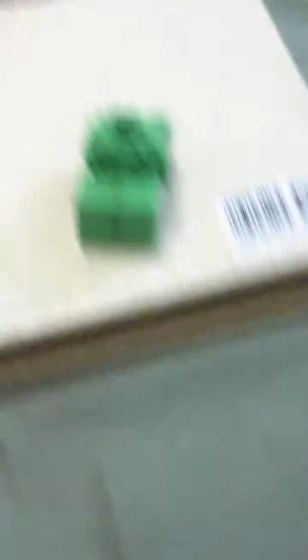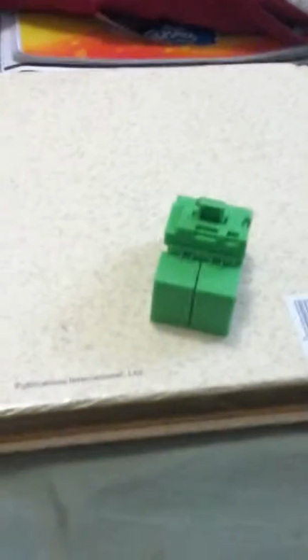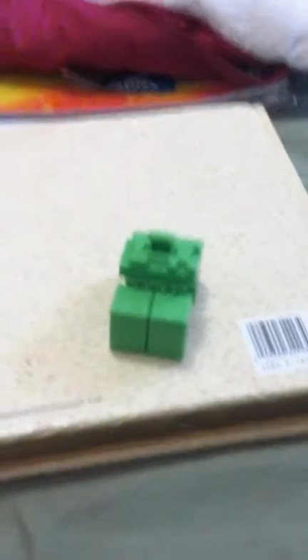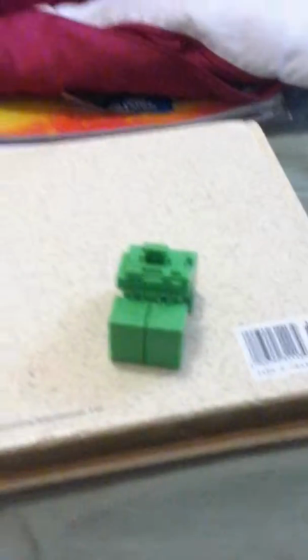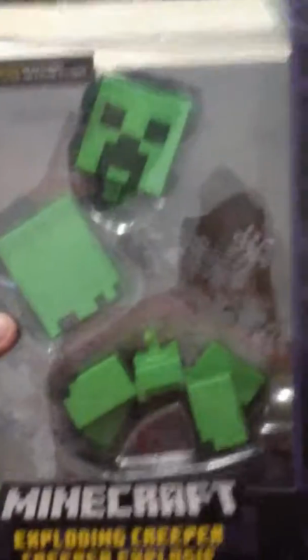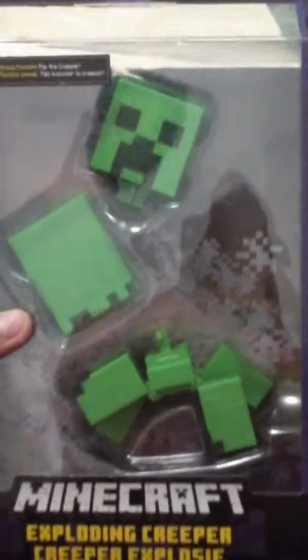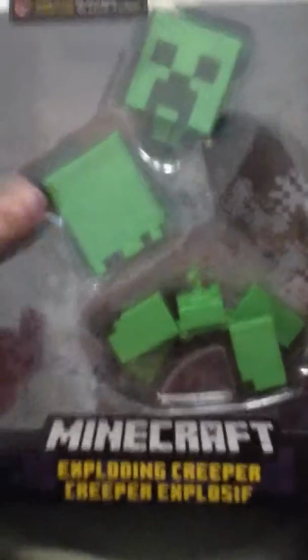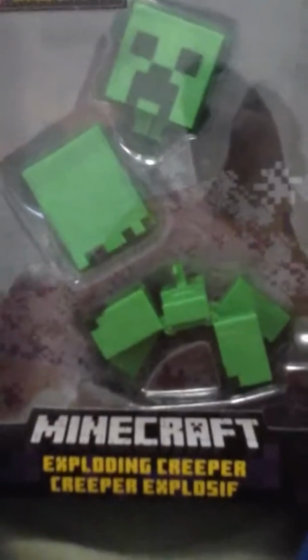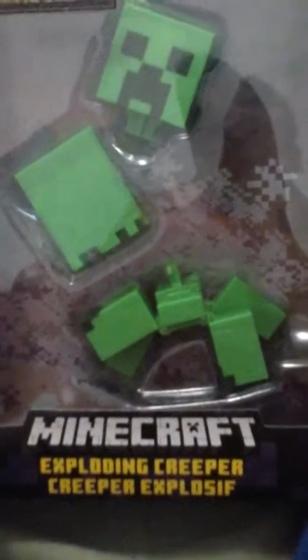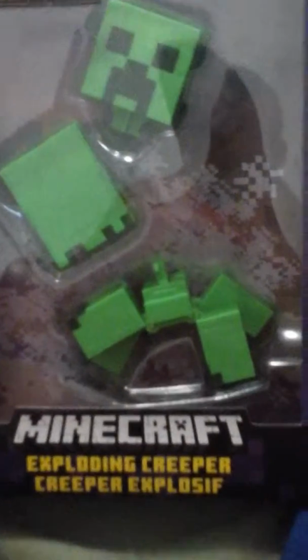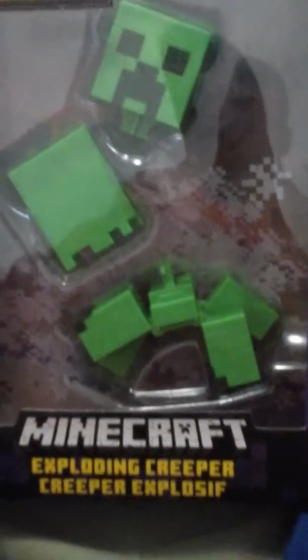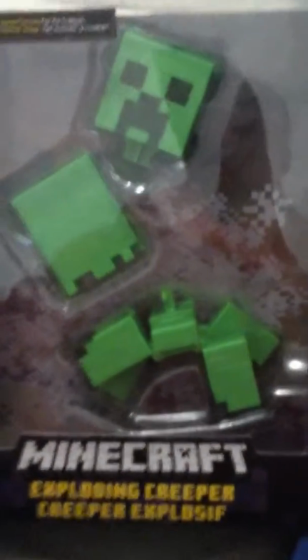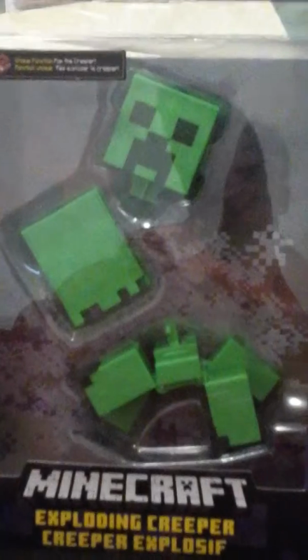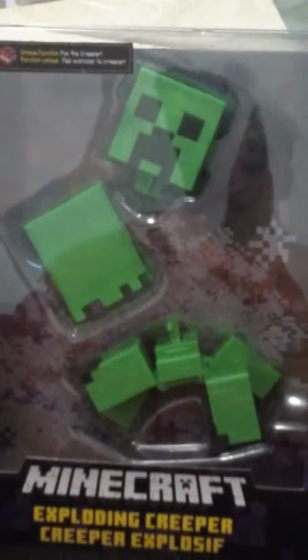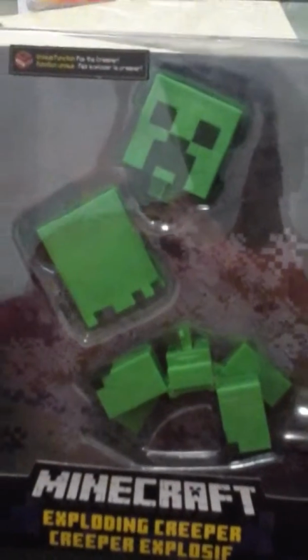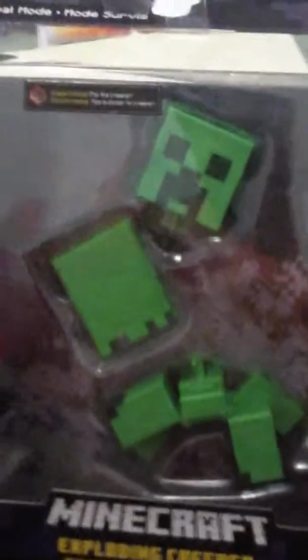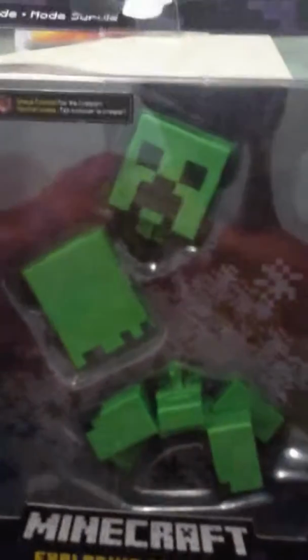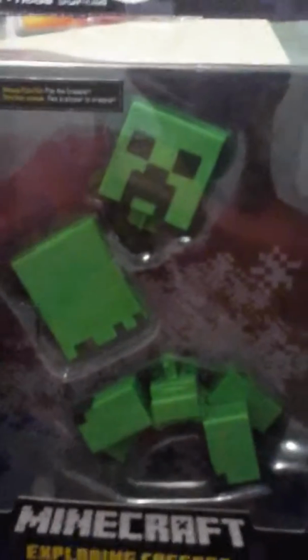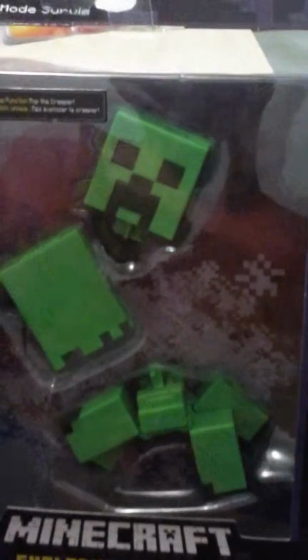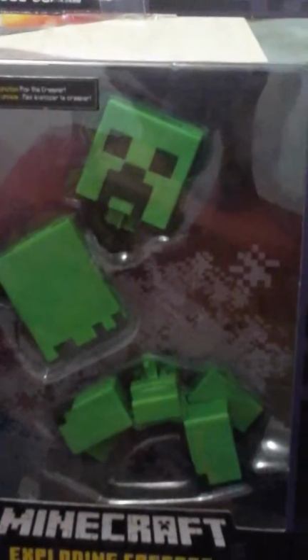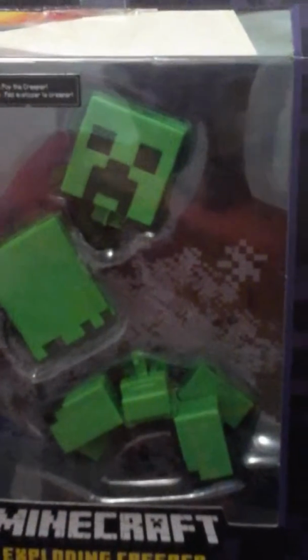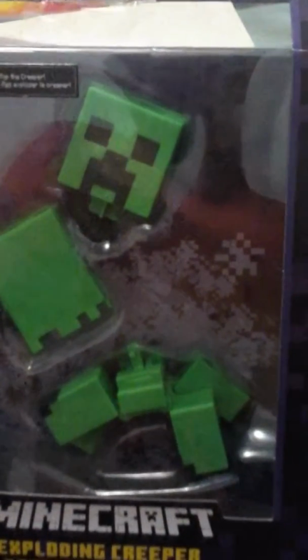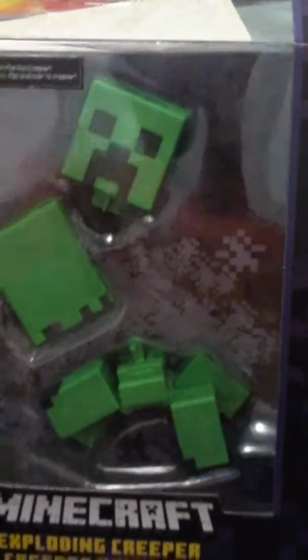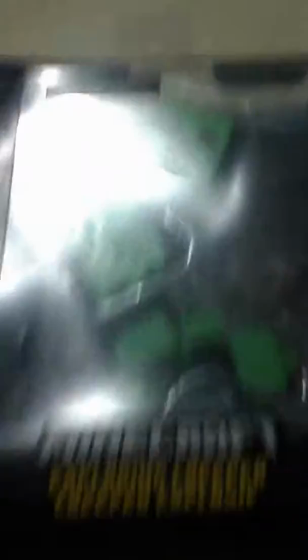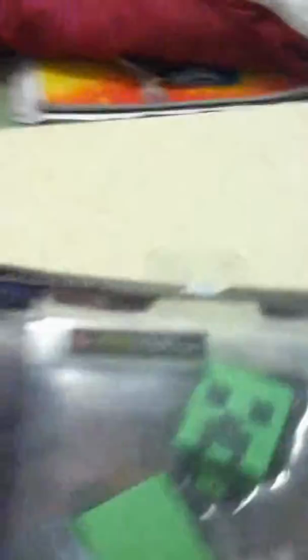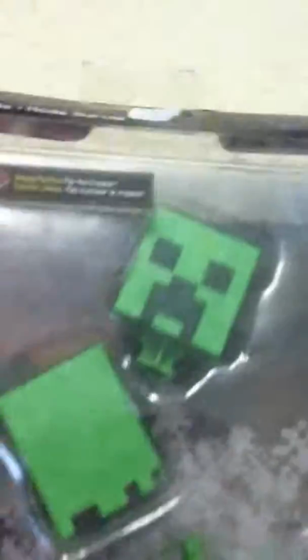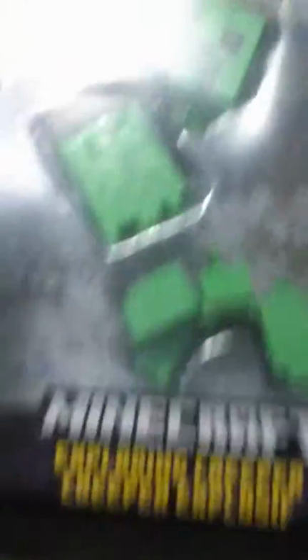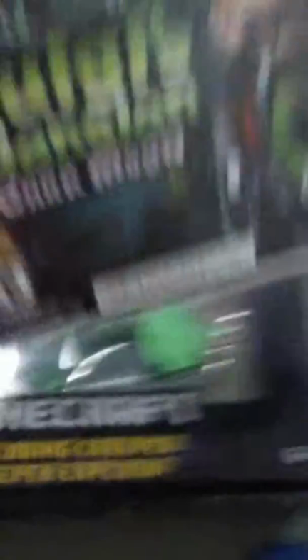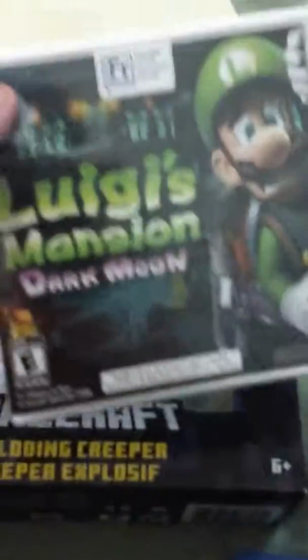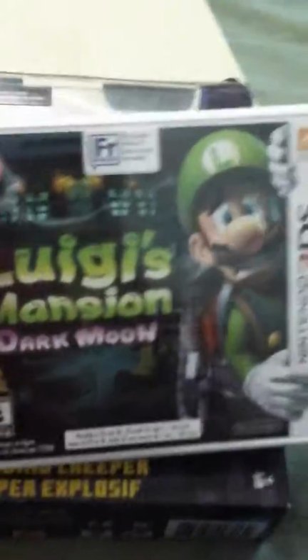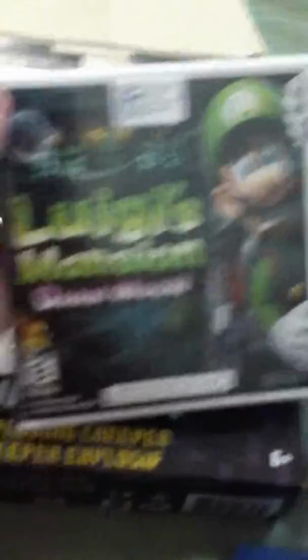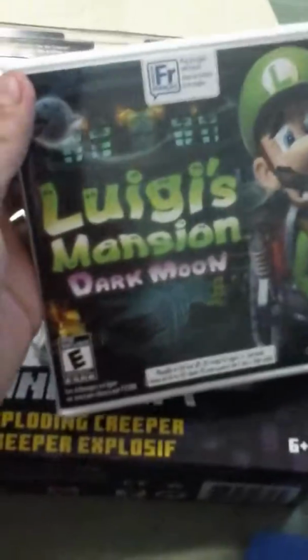So yeah guys, that was the Minecraft Exploding Creeper unboxing. Stay tuned for more unboxings, and look what I got as well — Luigi's Mansion!